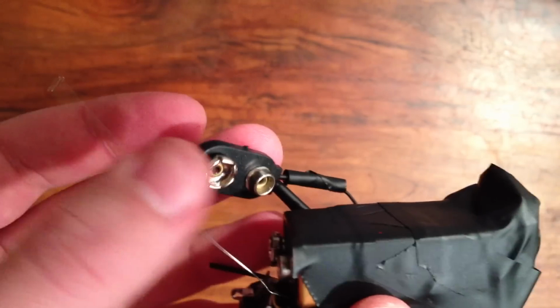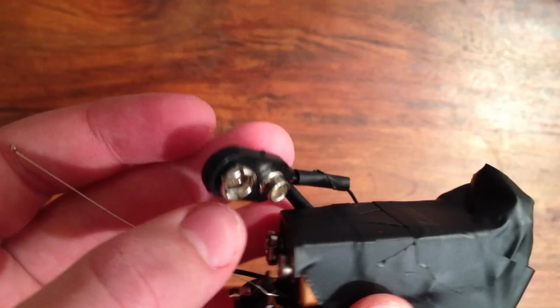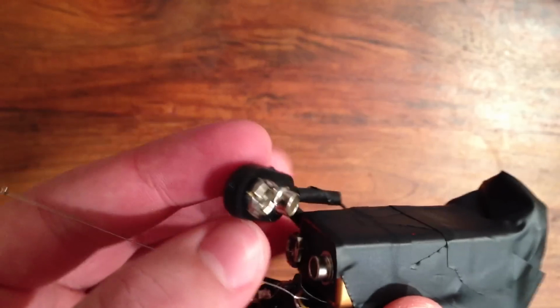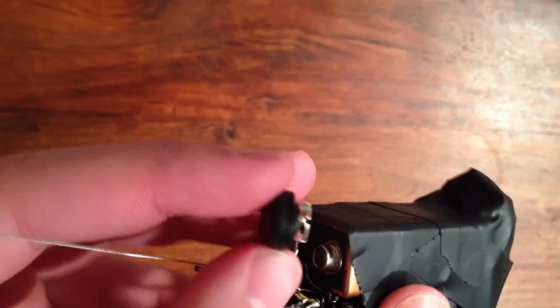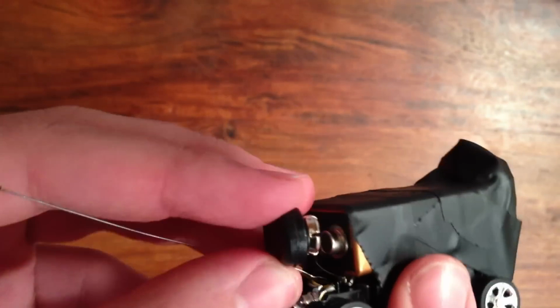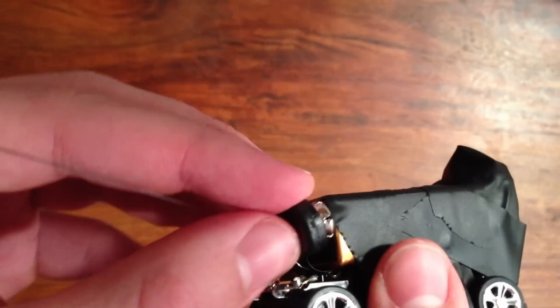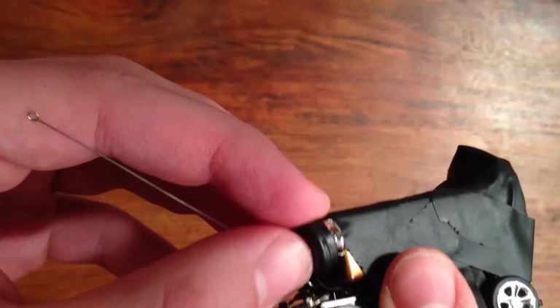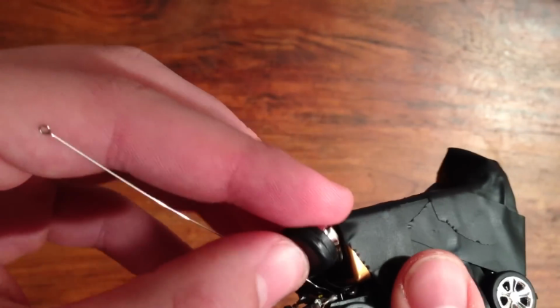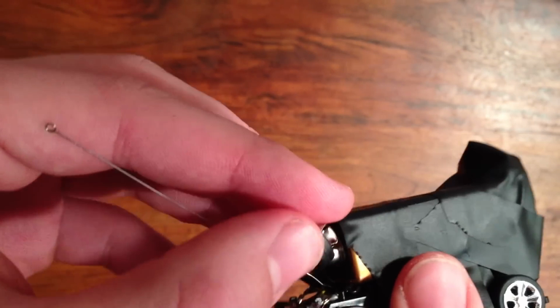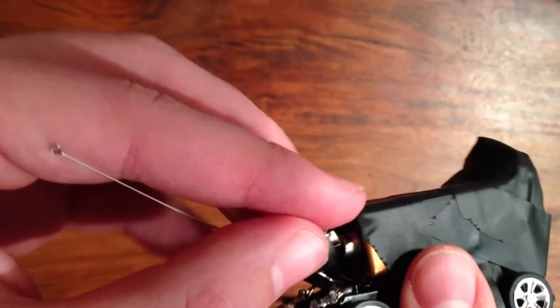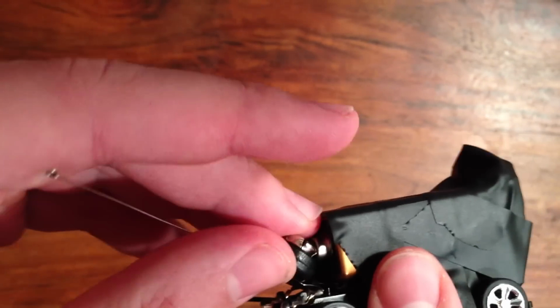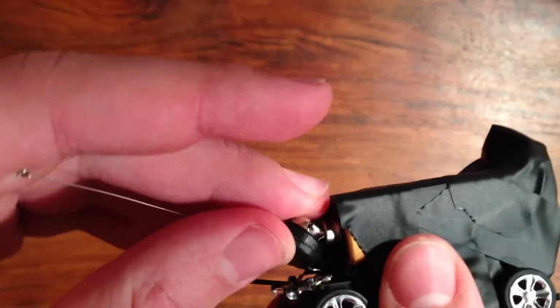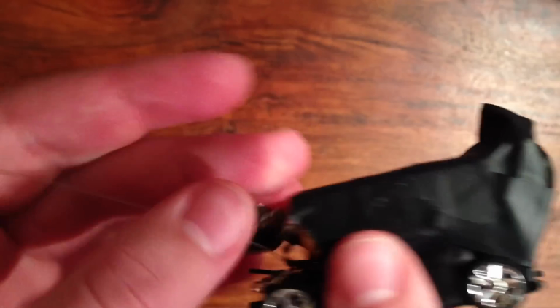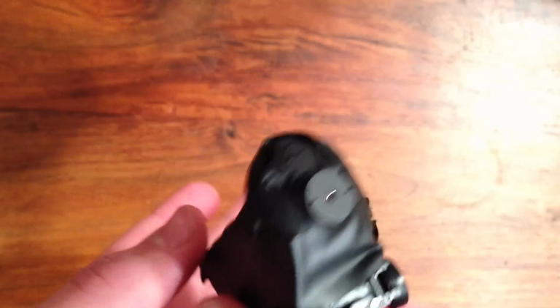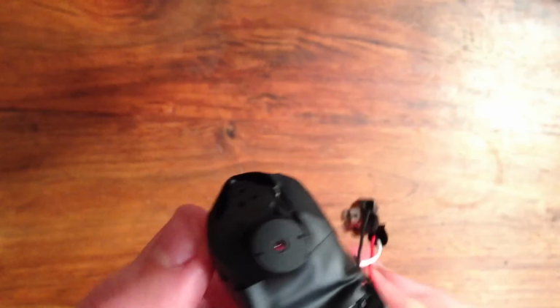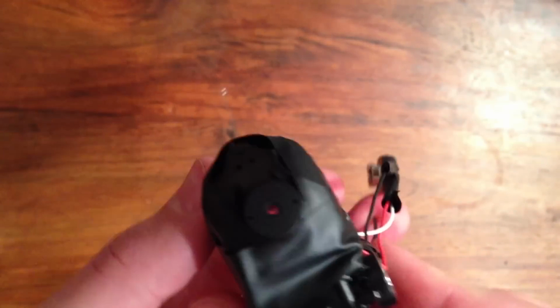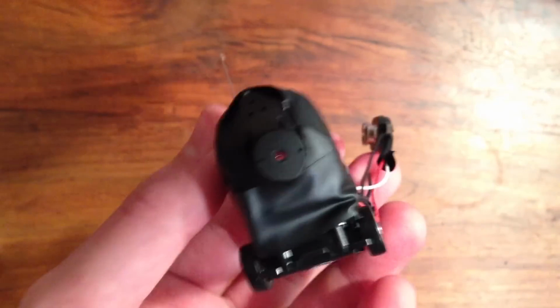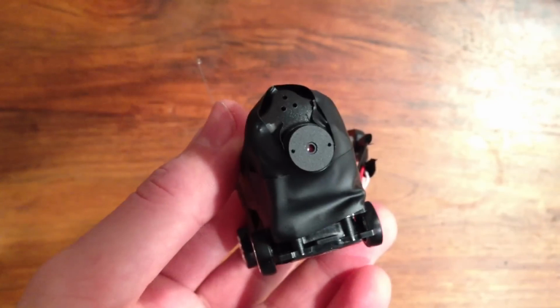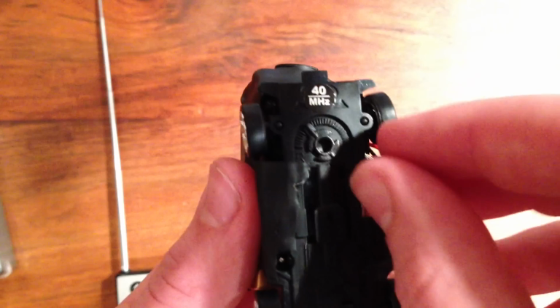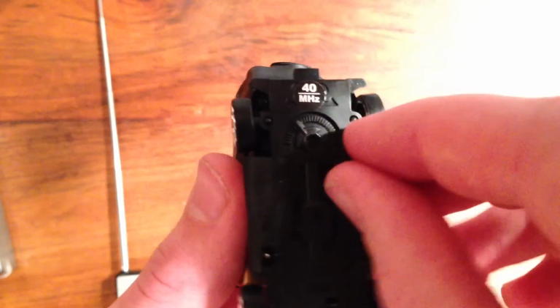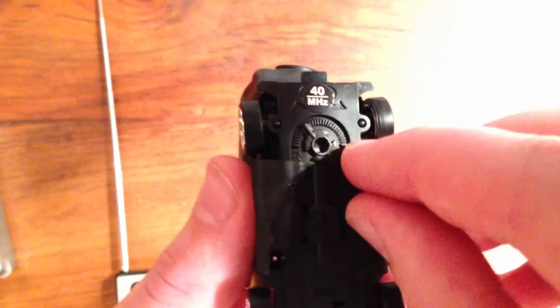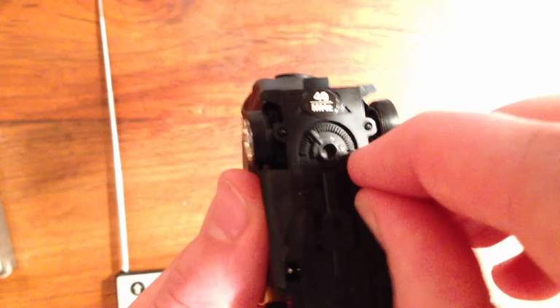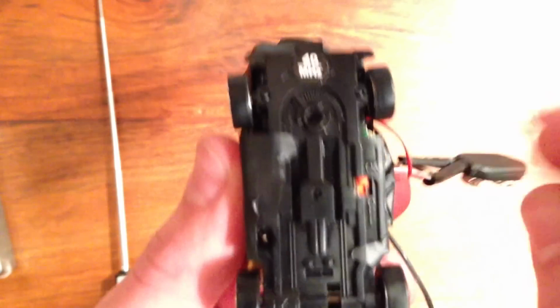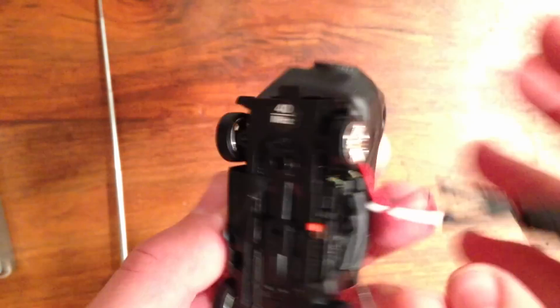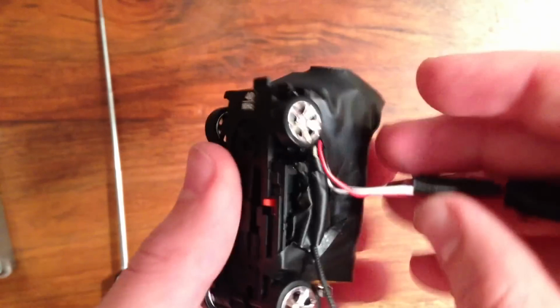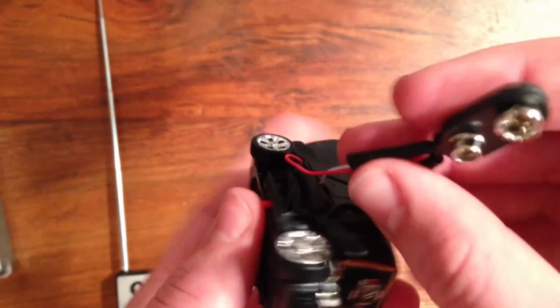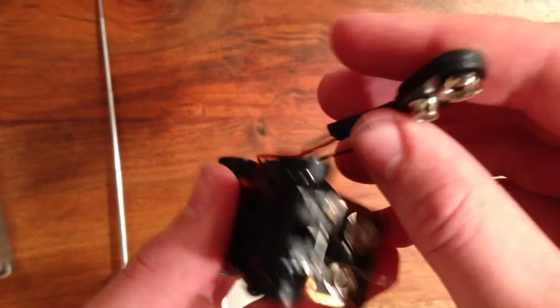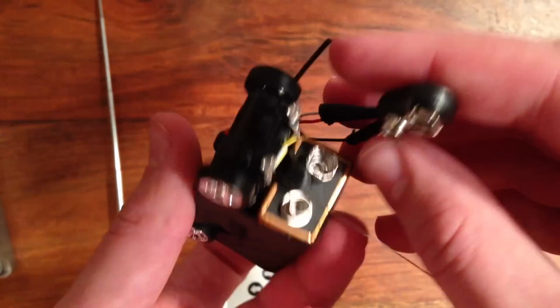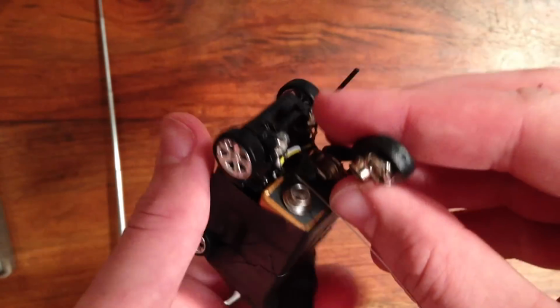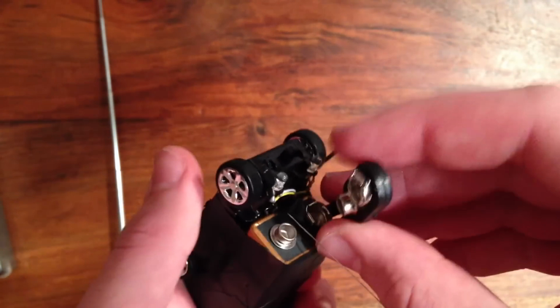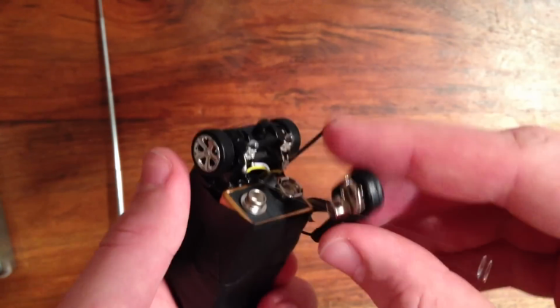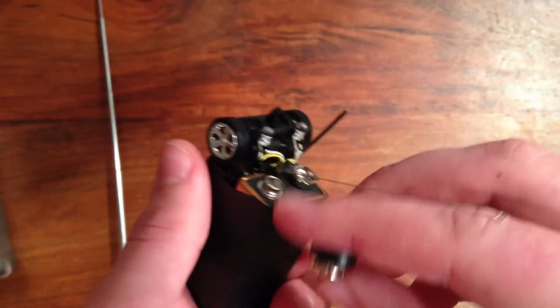This is how you turn on the camera — just simply snap on the battery clip and the camera is automatically on. To turn on the car, just flip on the switch and connect the battery and you're good to go.